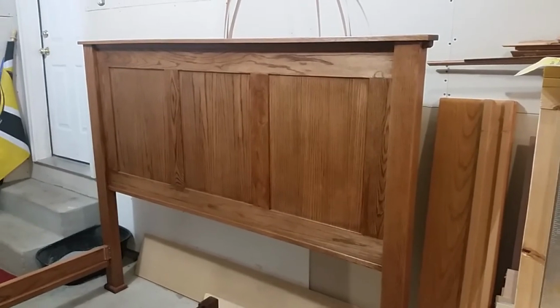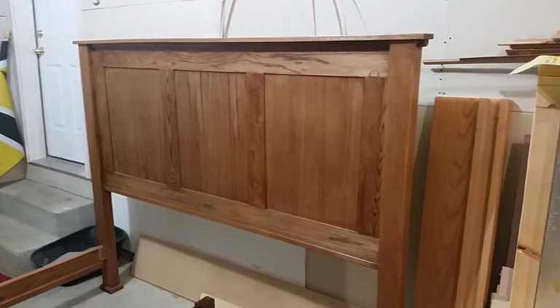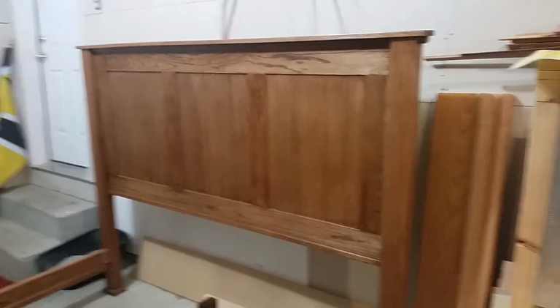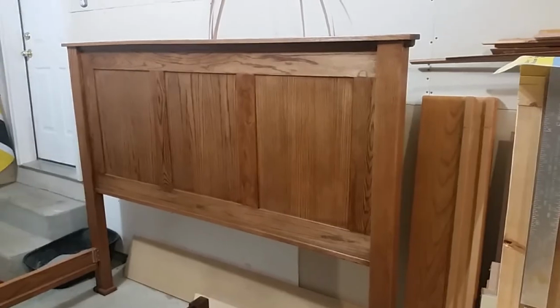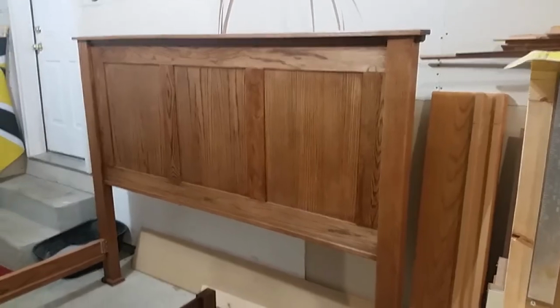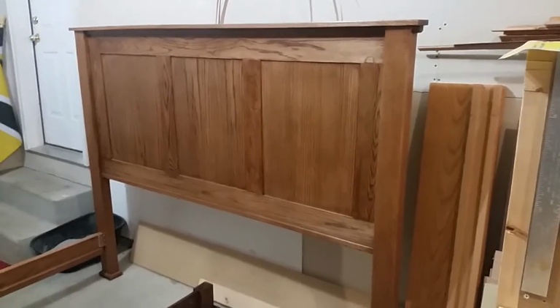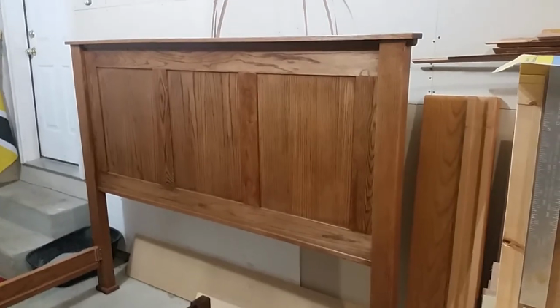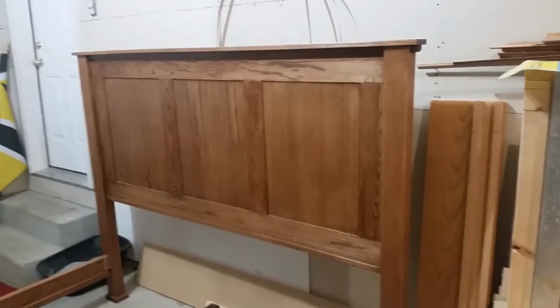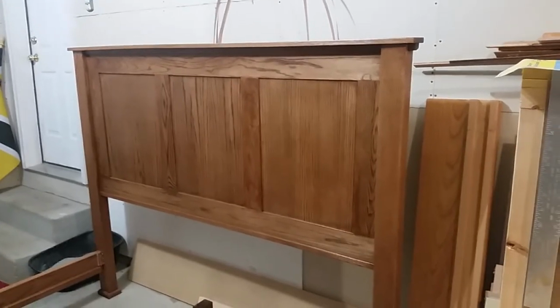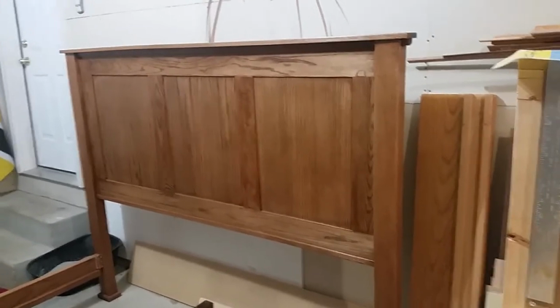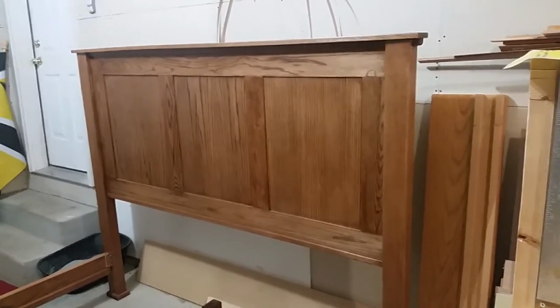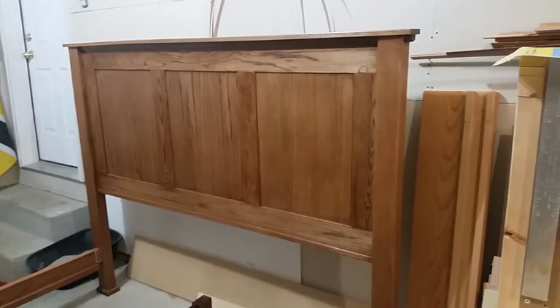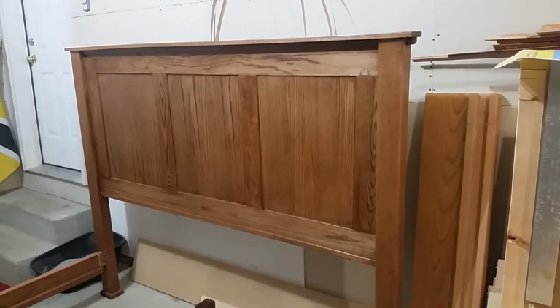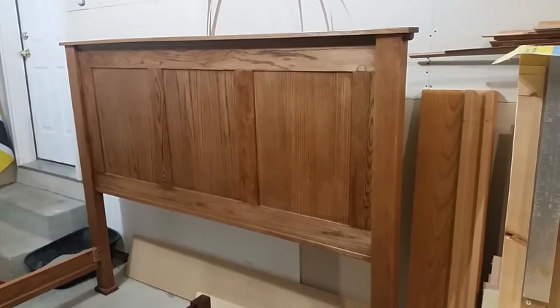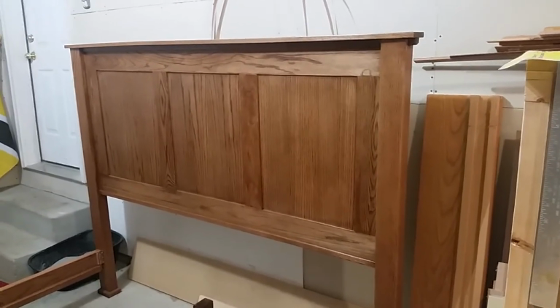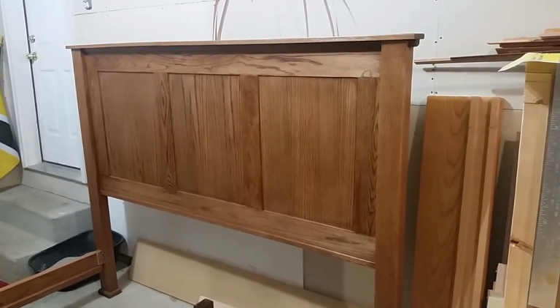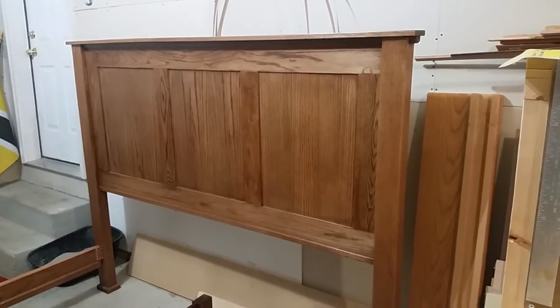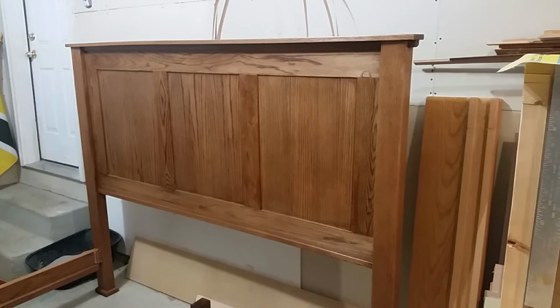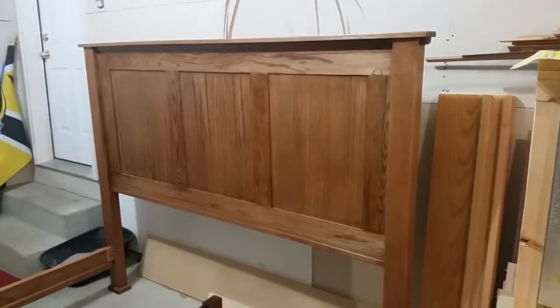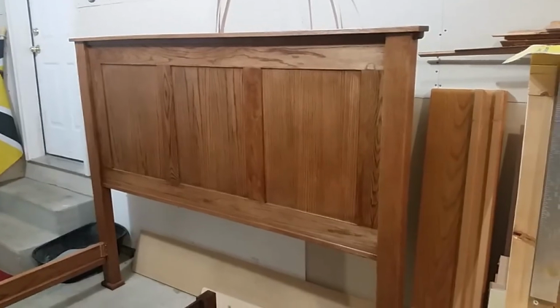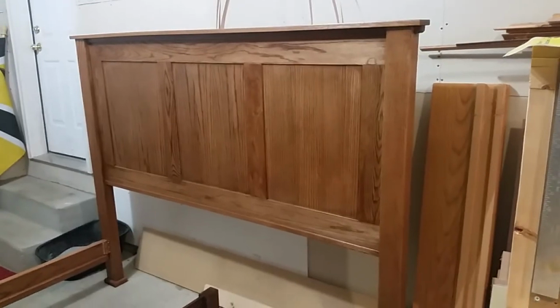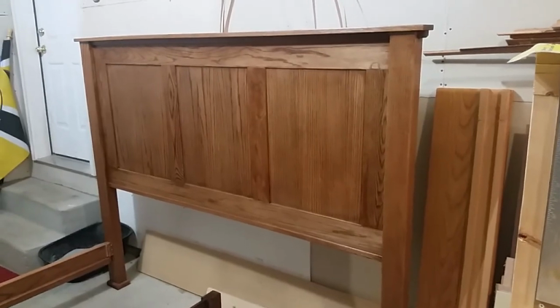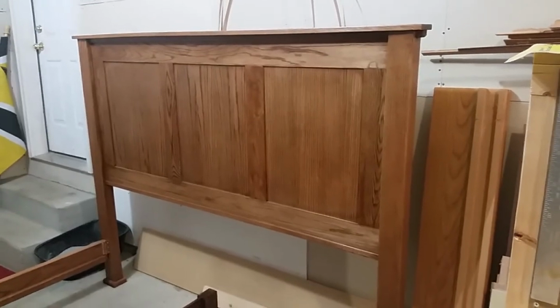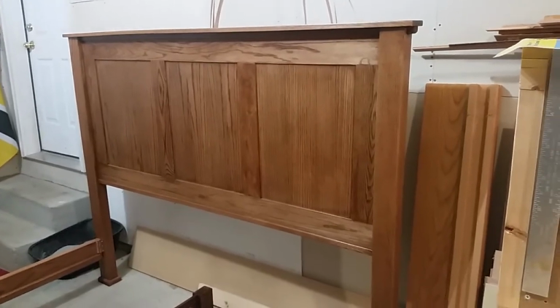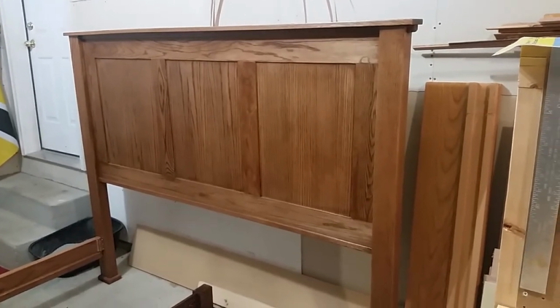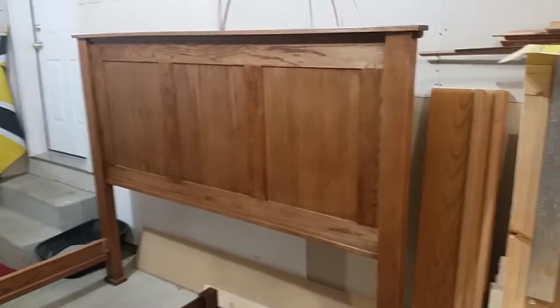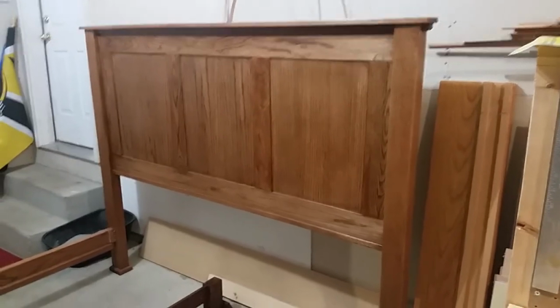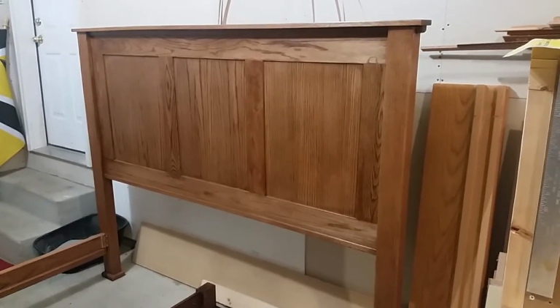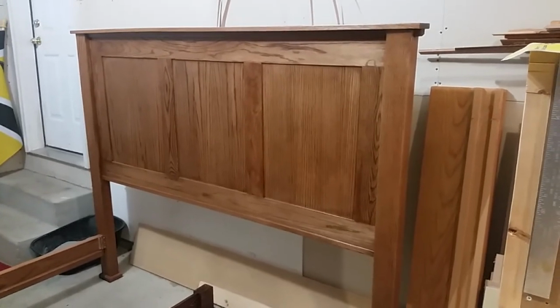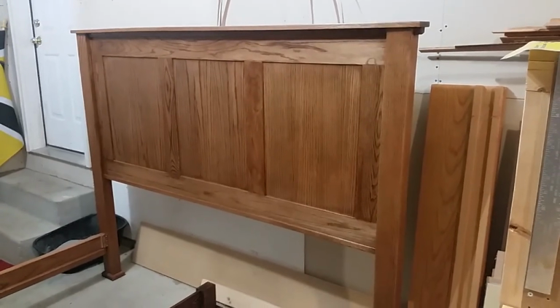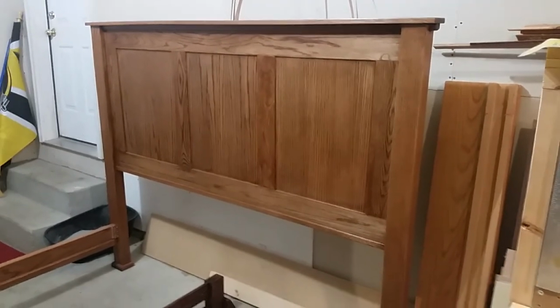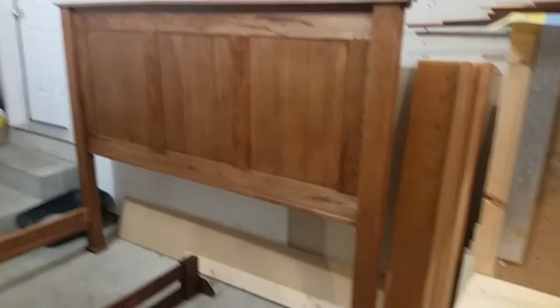So I put a second coat on some of it, and then a couple of spots I did get some runs — it got a little thick. I got a little too aggressive, tried to put too much on at one time, but all in all it seemed to work really good.